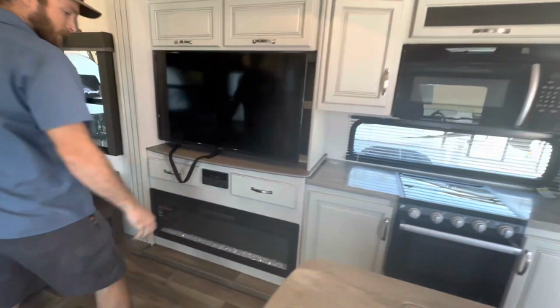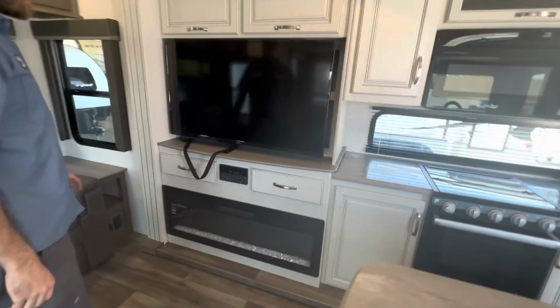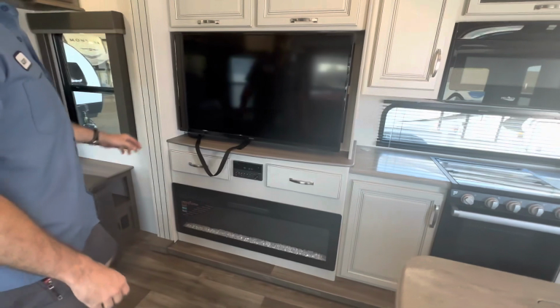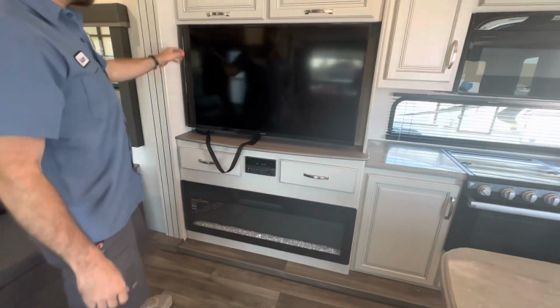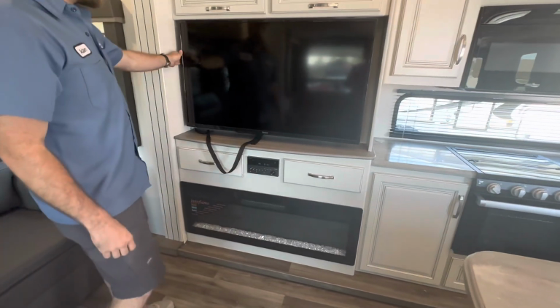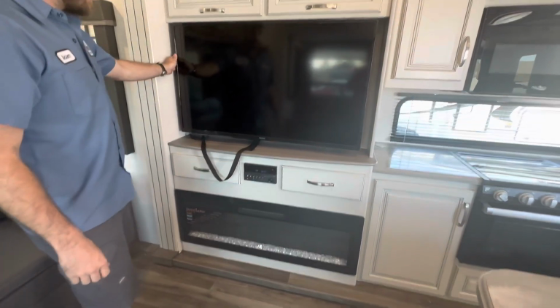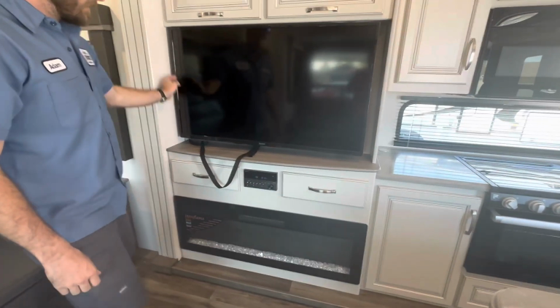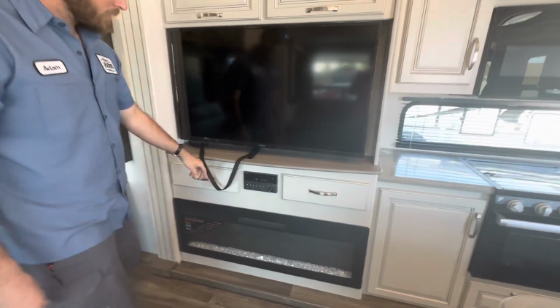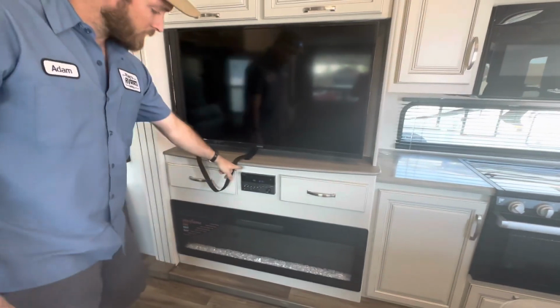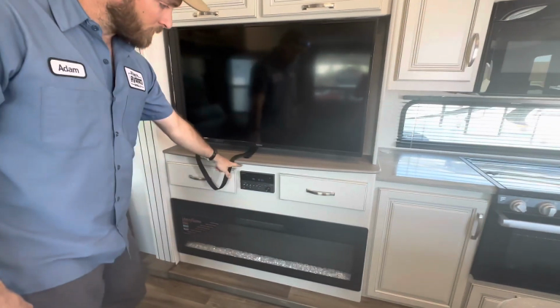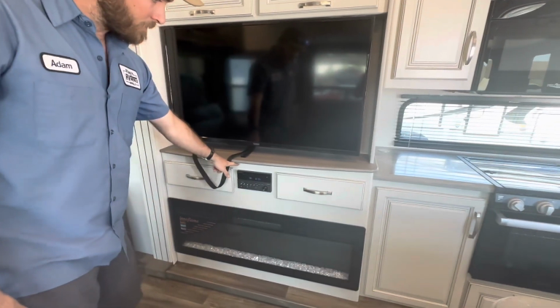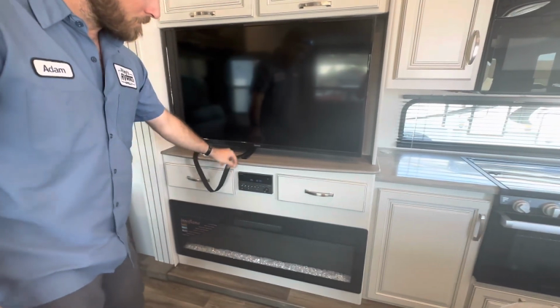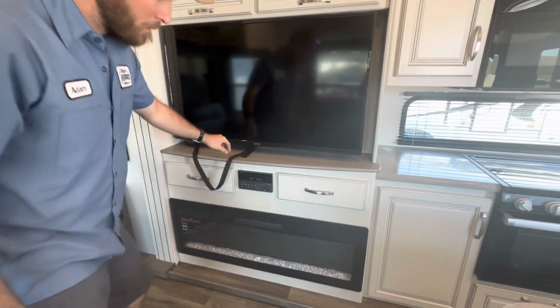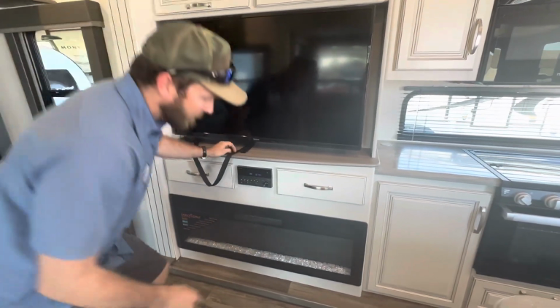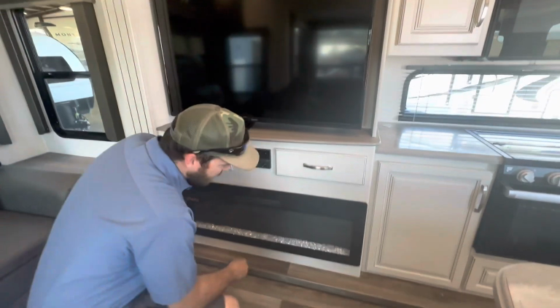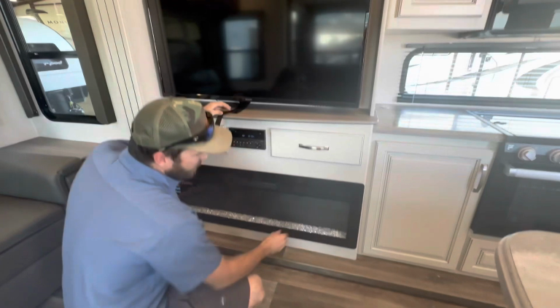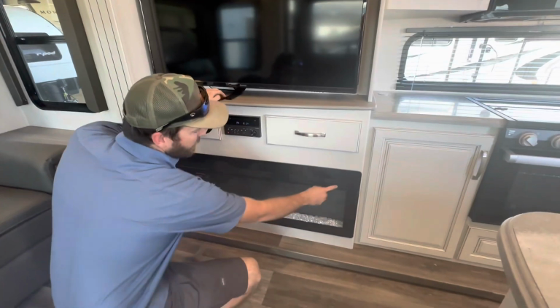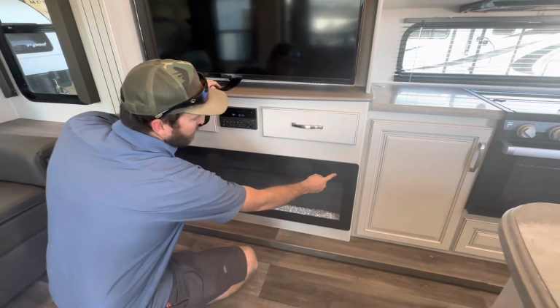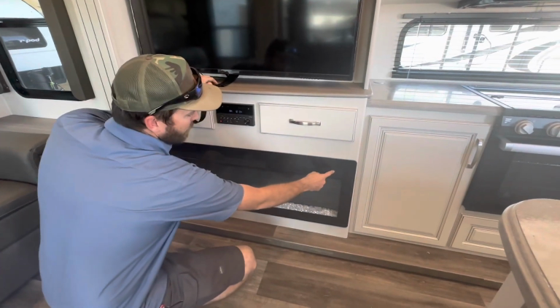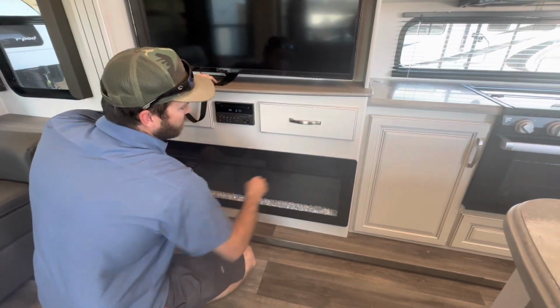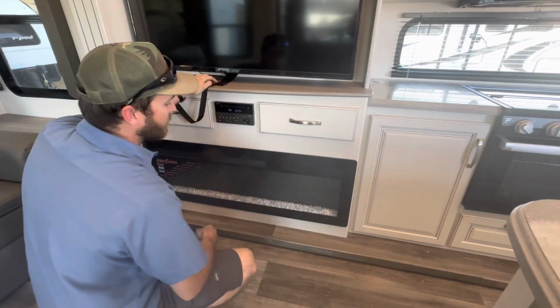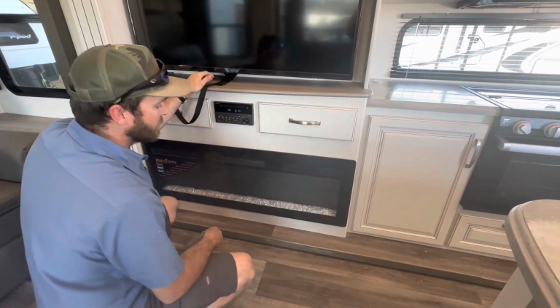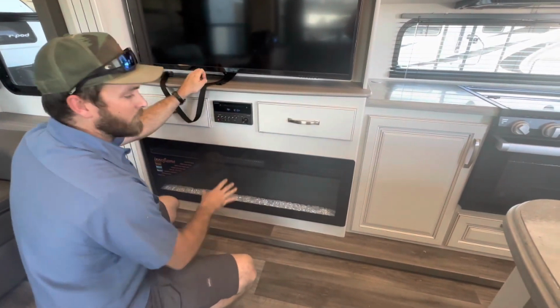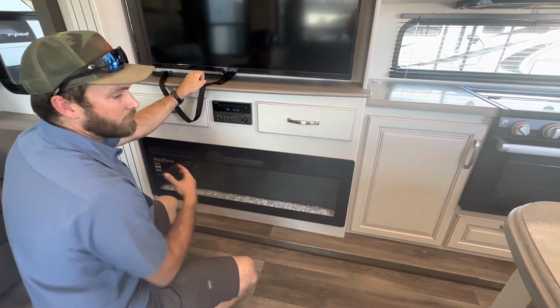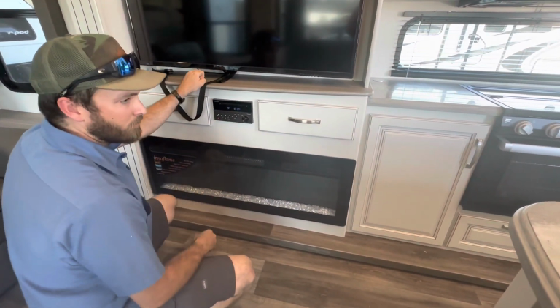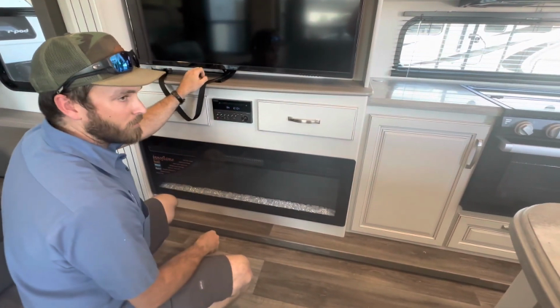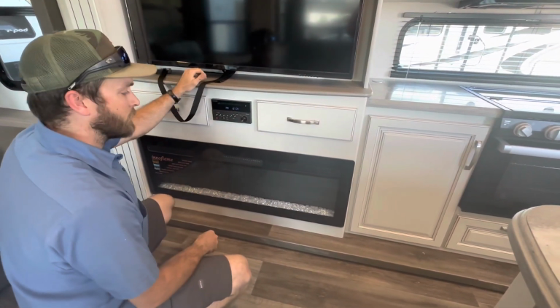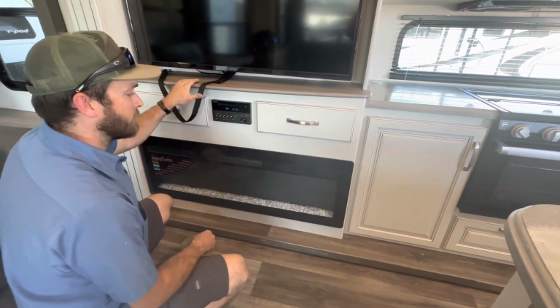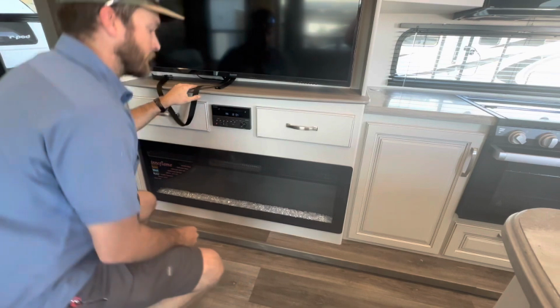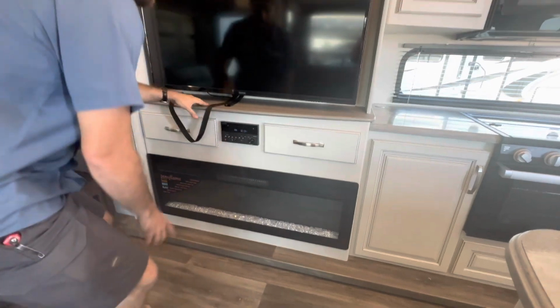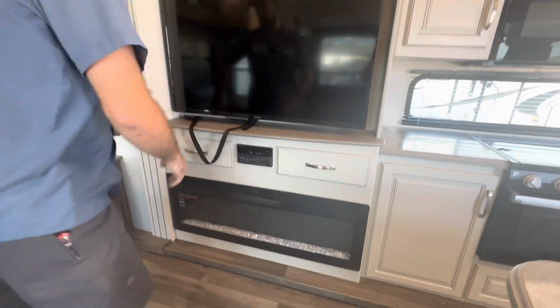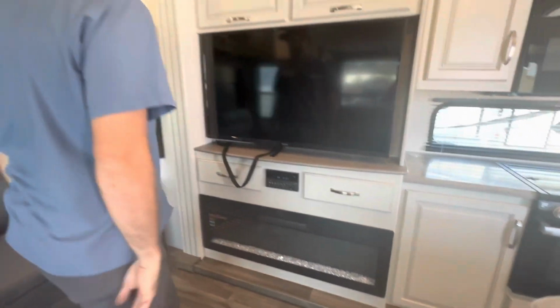At the entertainment center you've got the TV and the stereo below that. Down here is the fireplace — it runs off shore power, which we're not hooked into right now, but it will produce heat.